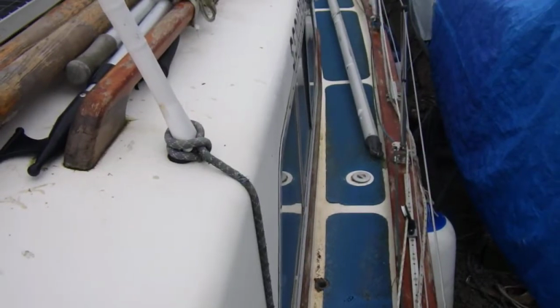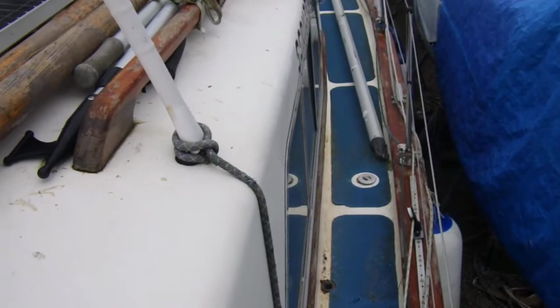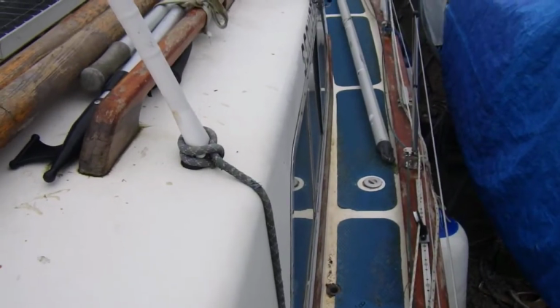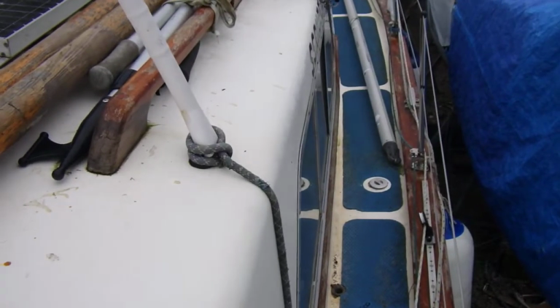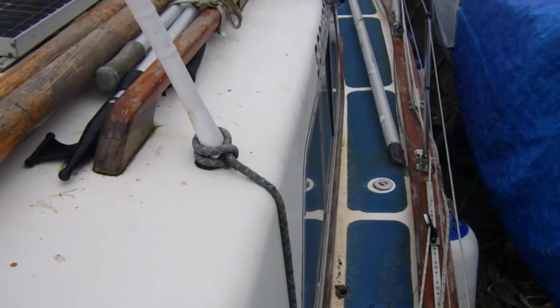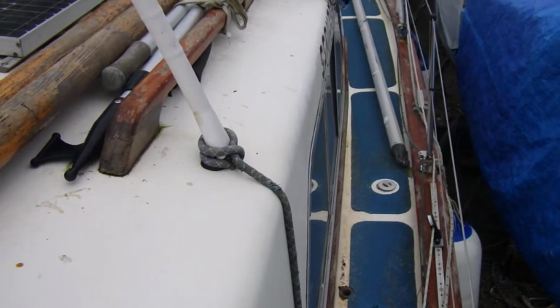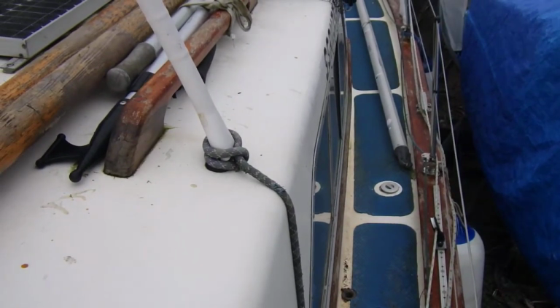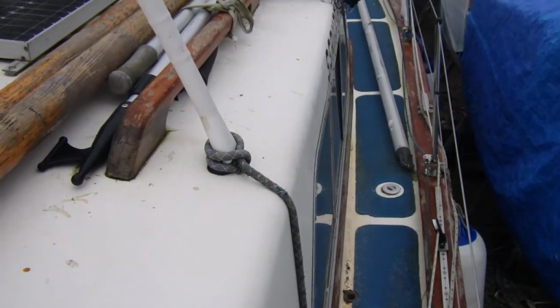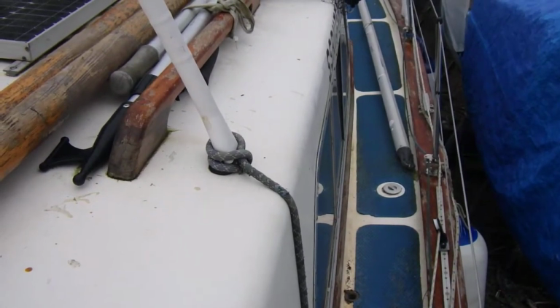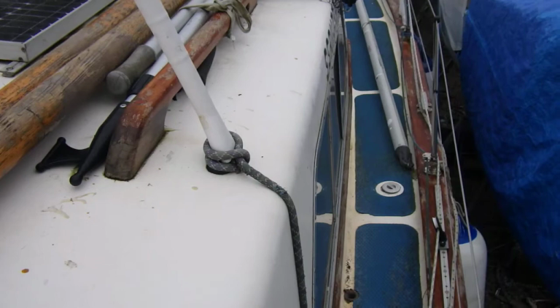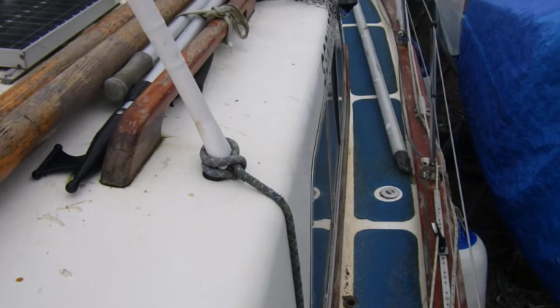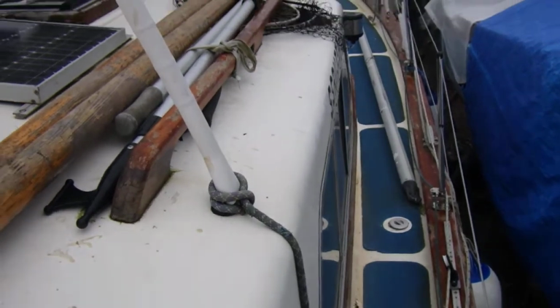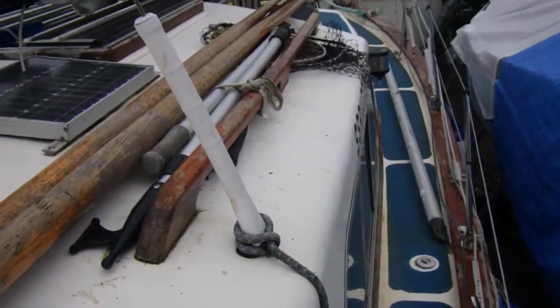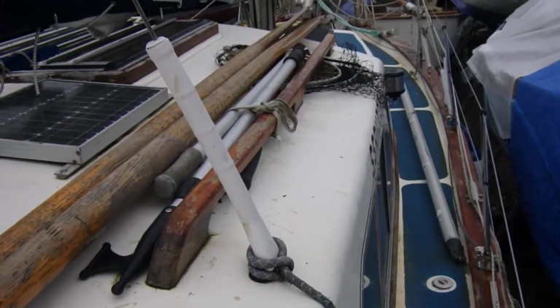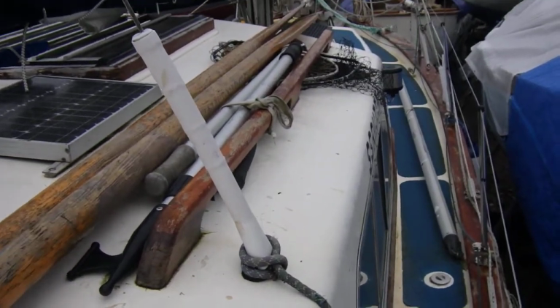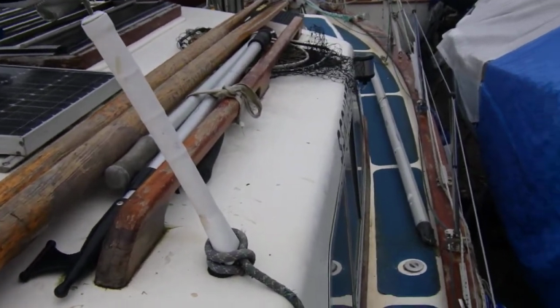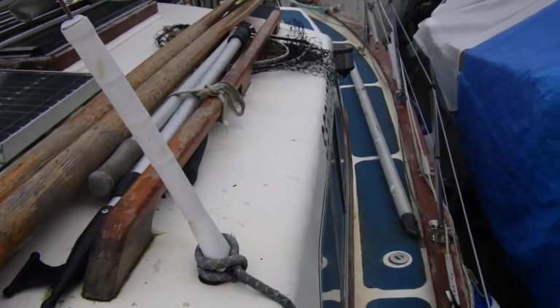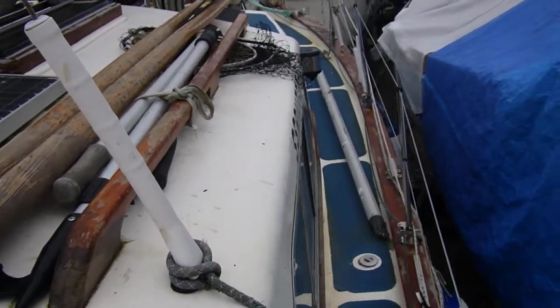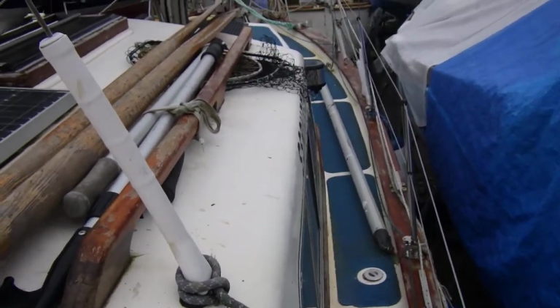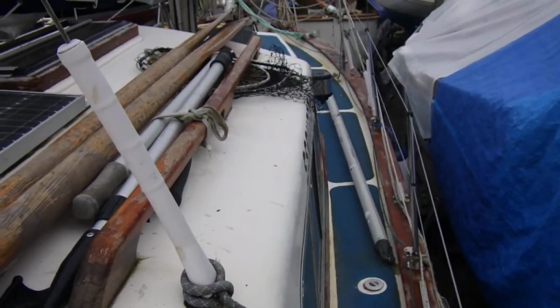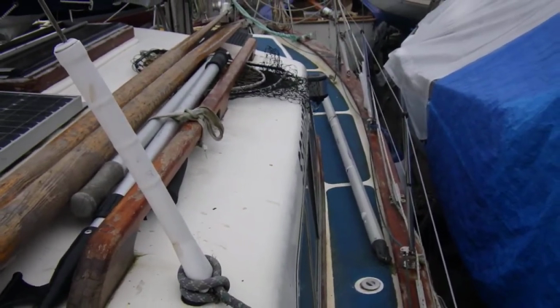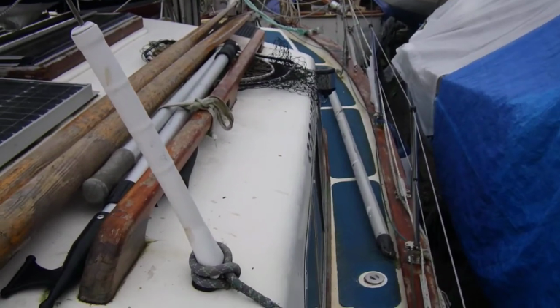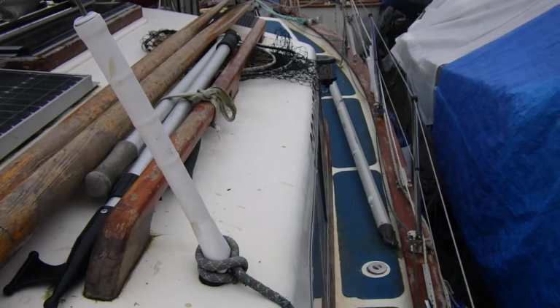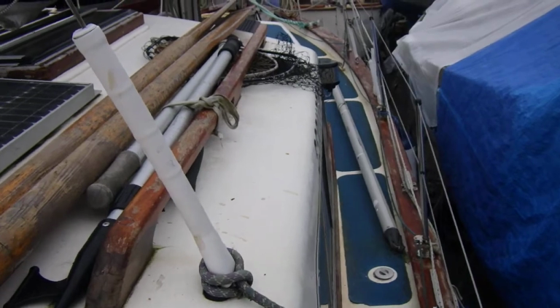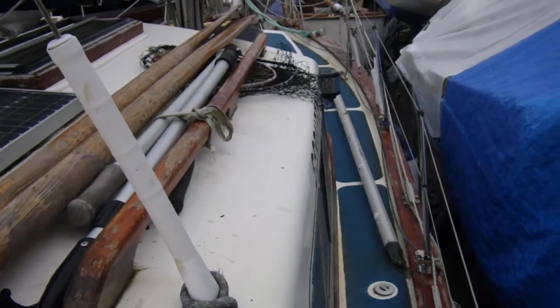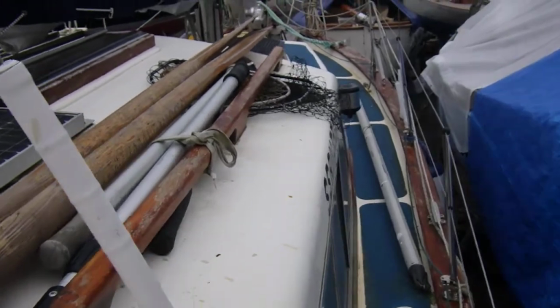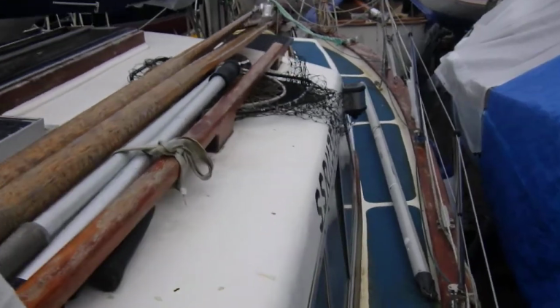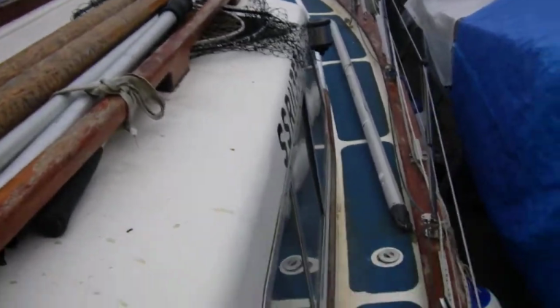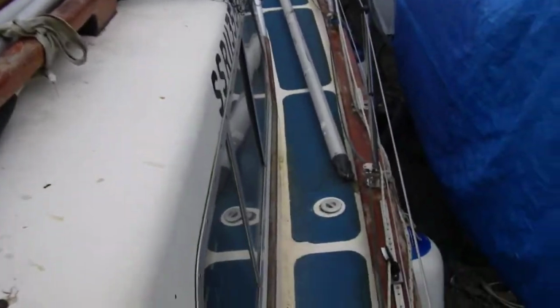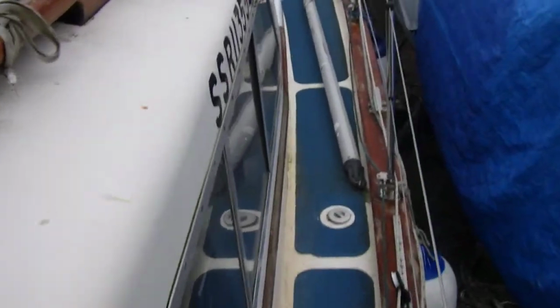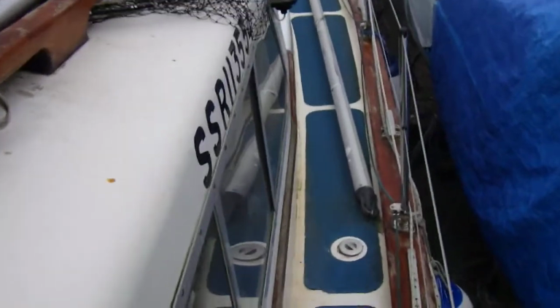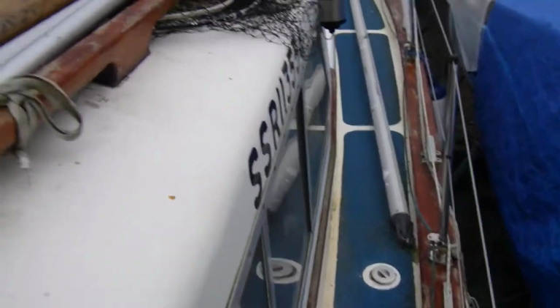This is Boatsheed Cornwall, welcoming you aboard this Colvik Atlanta on the starboard side deck, just adjacent to the cockpit. I'll just make my way forward along the starboard side deck.